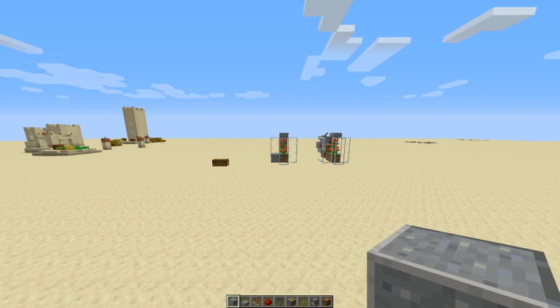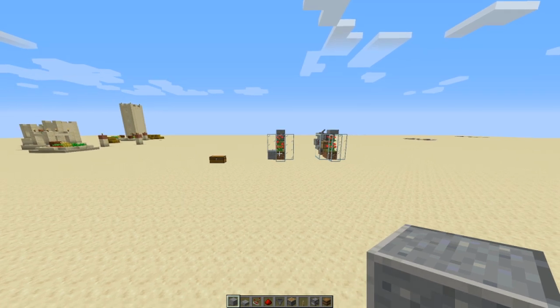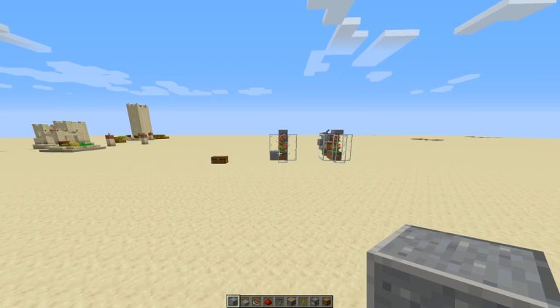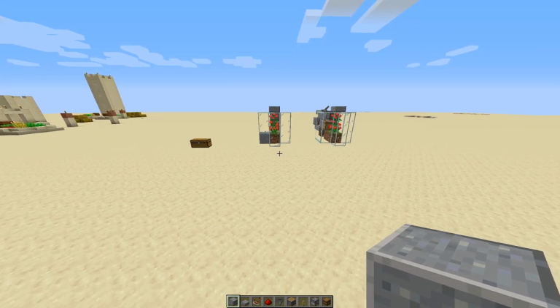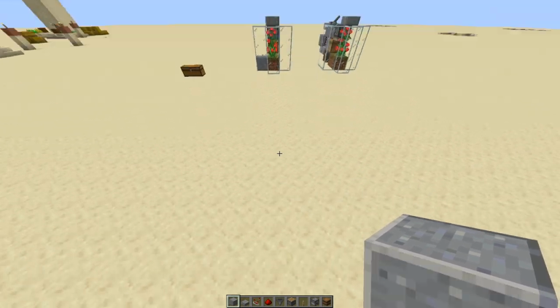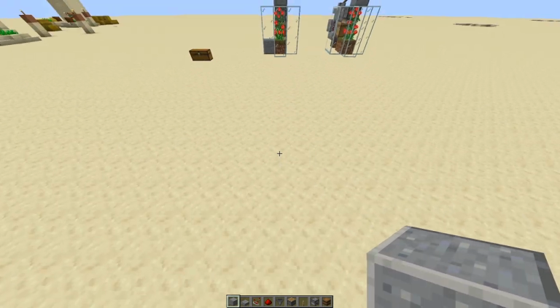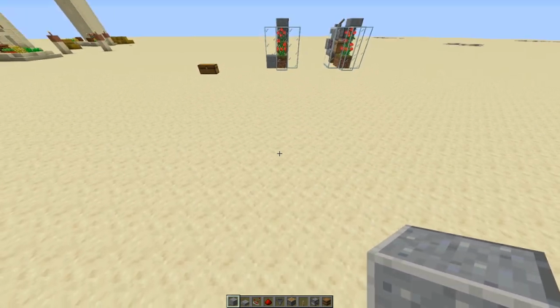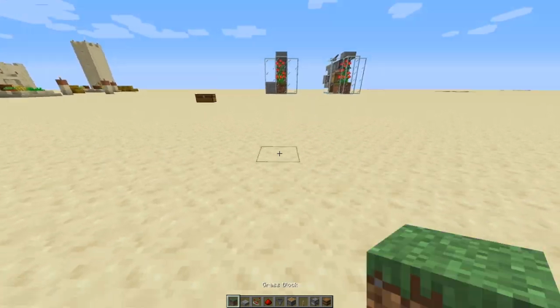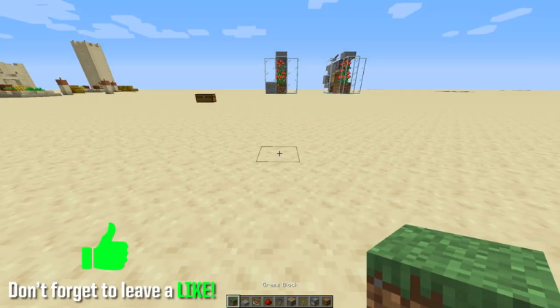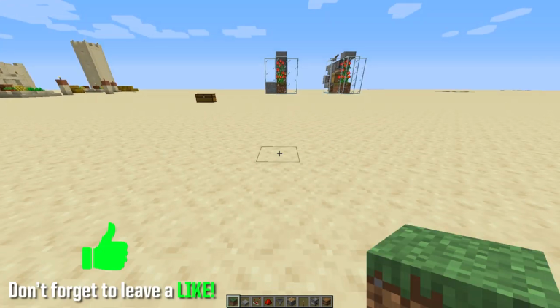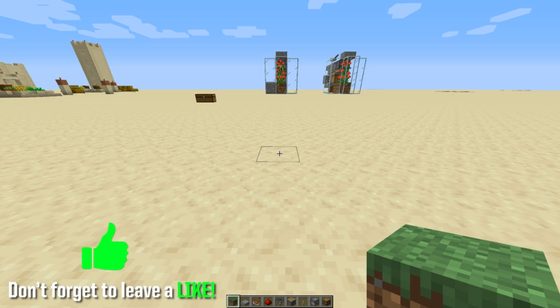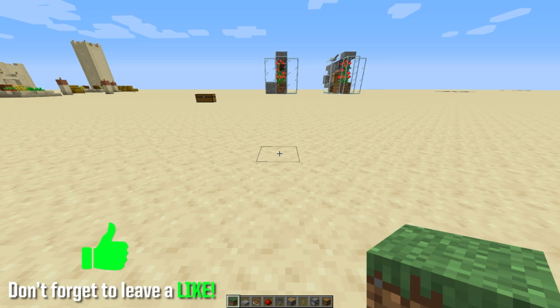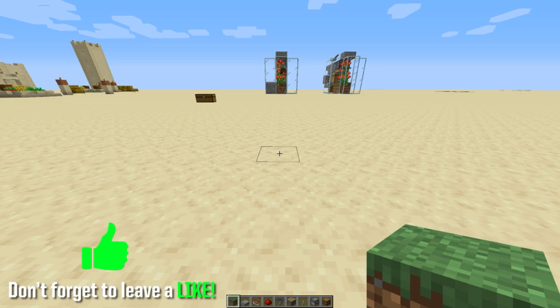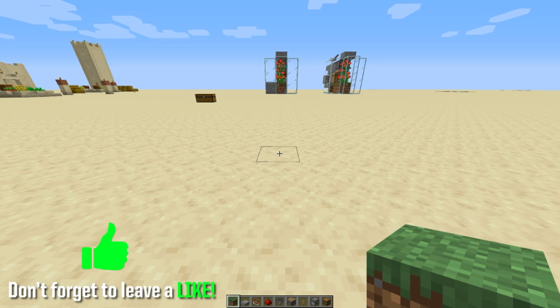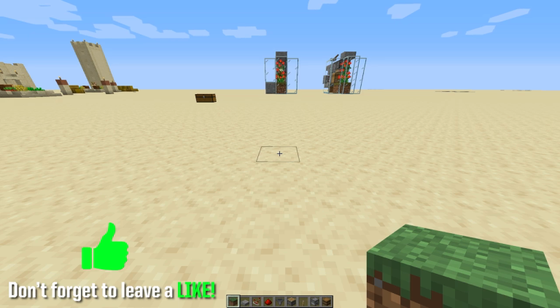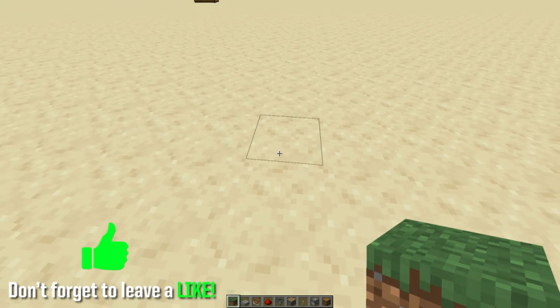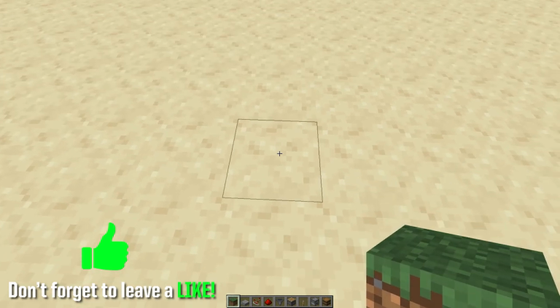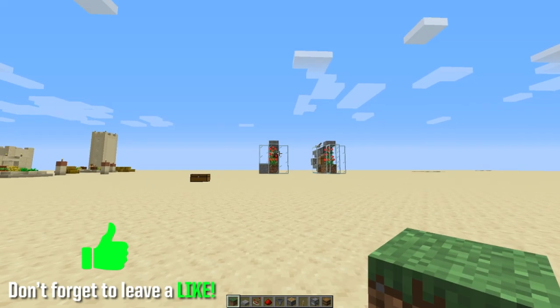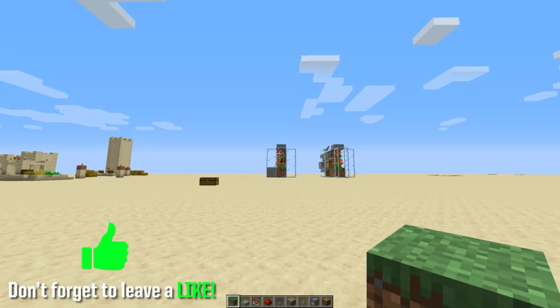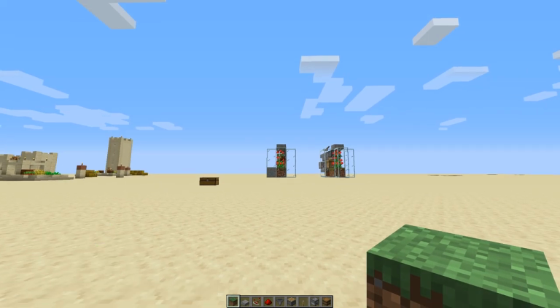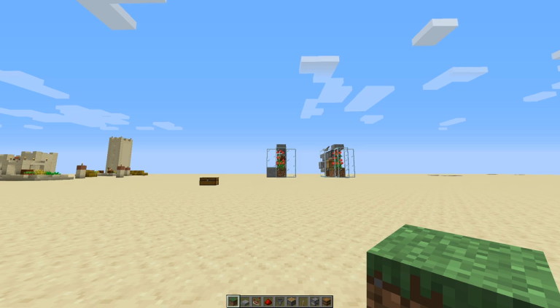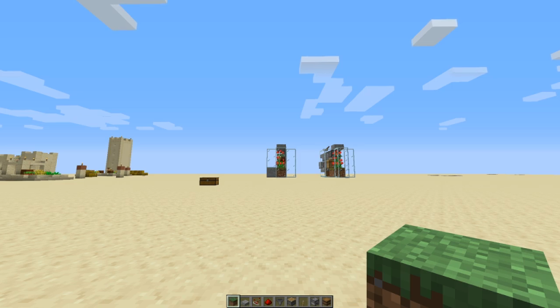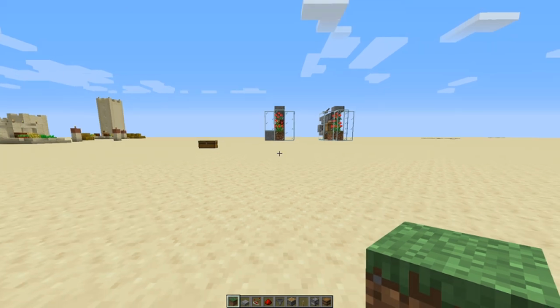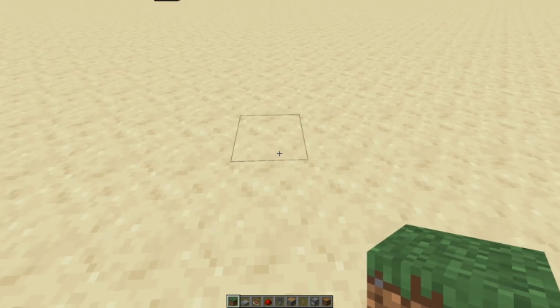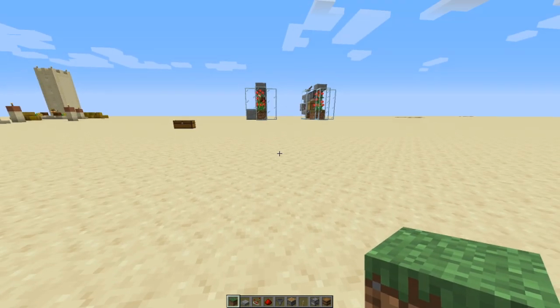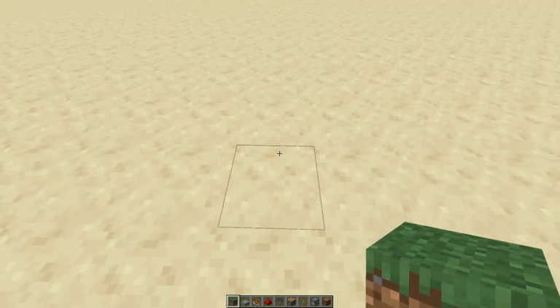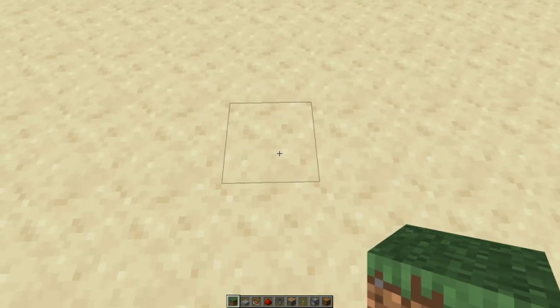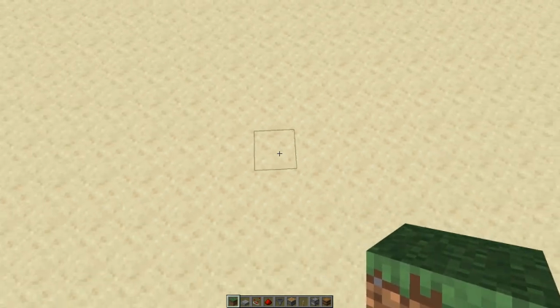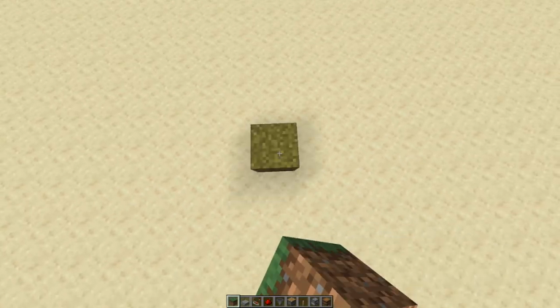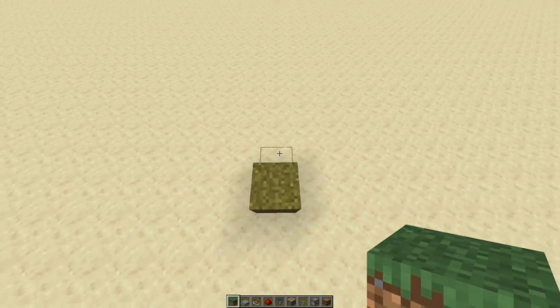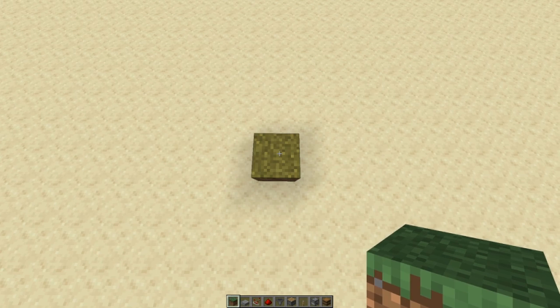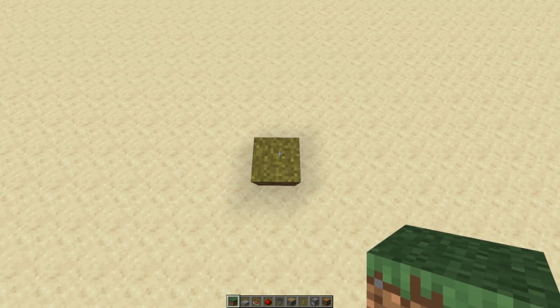We'll build the one on the left first. I'm just going to start here on the ground — to make things easier as a point of reference, you may want to start with a grass block first. It doesn't really matter what order you build this in, but I'll try to break it down for you. Start with a grass block.